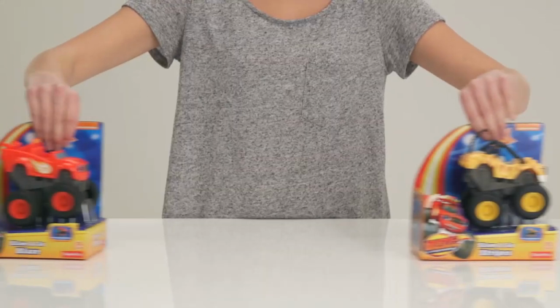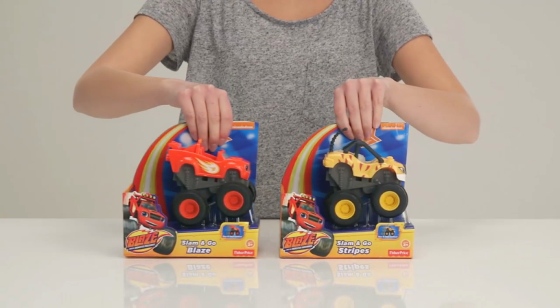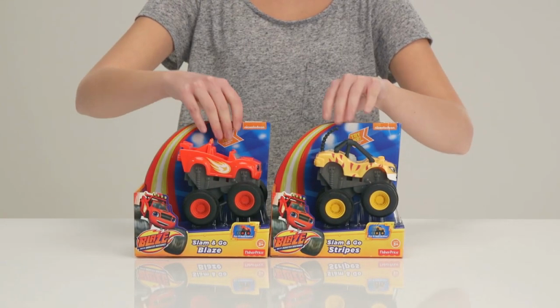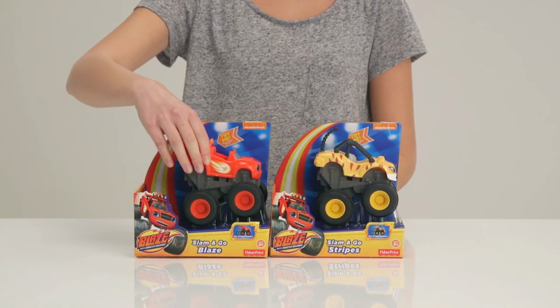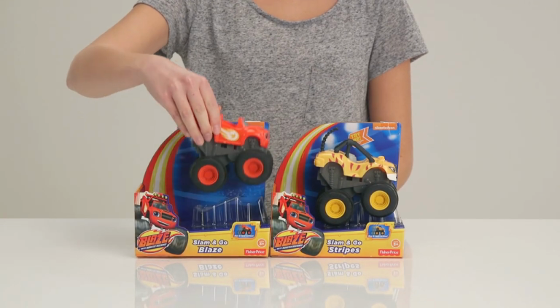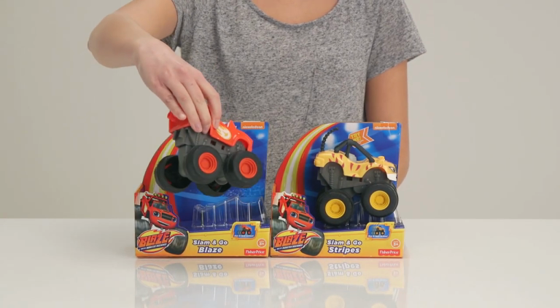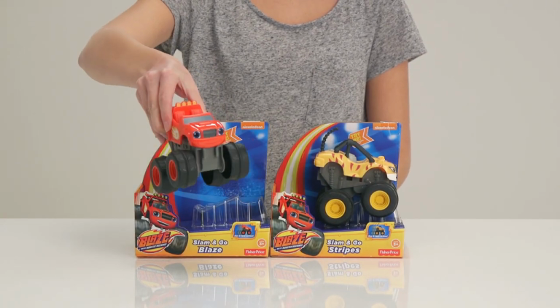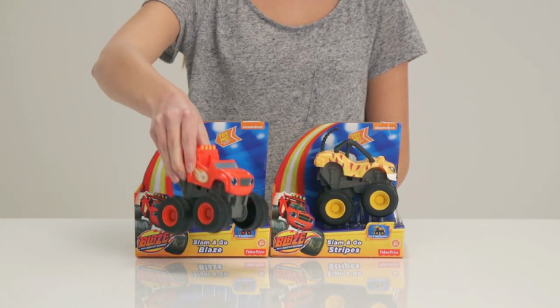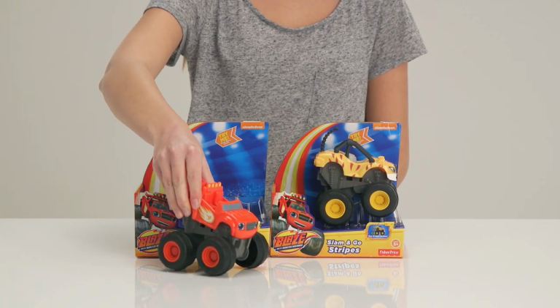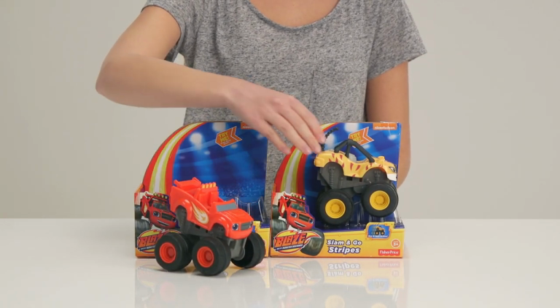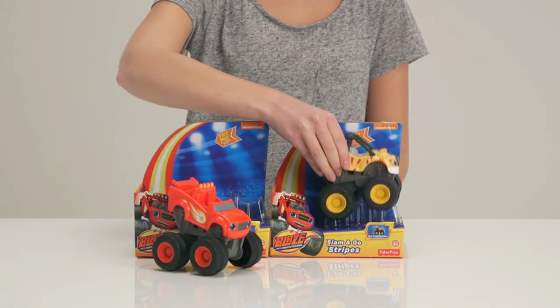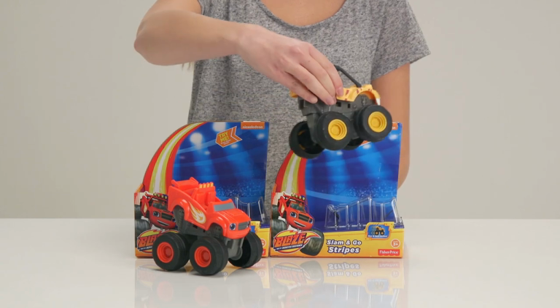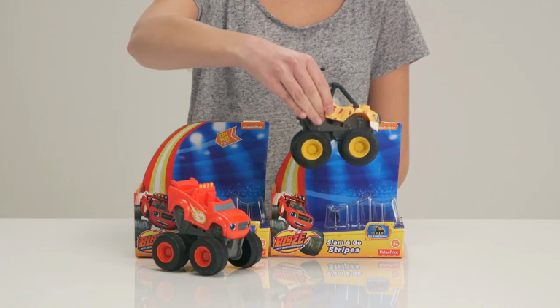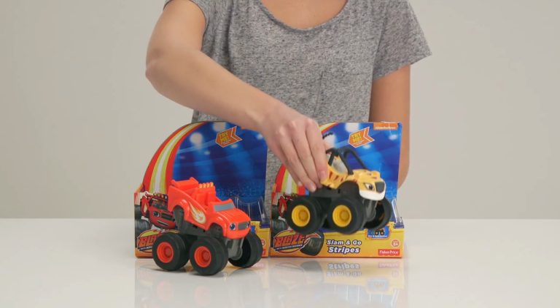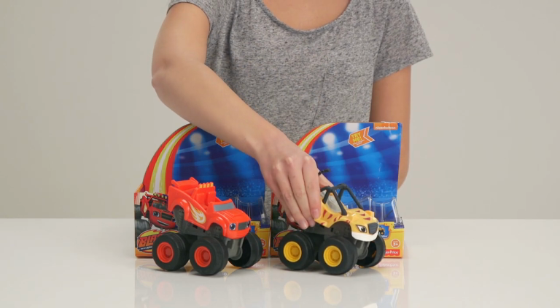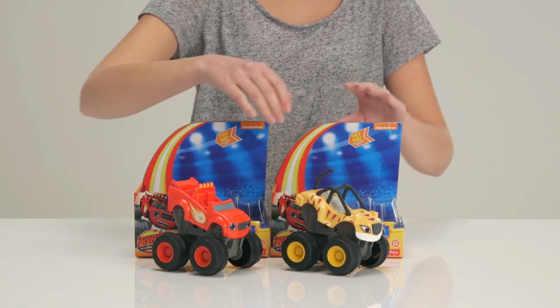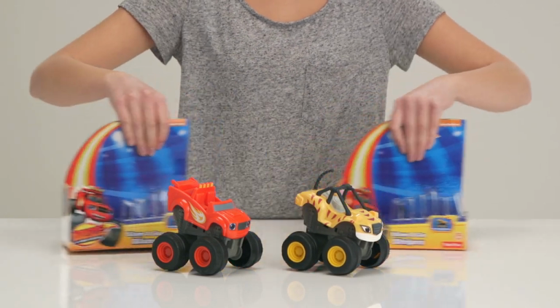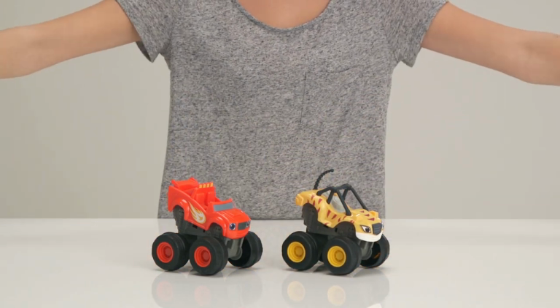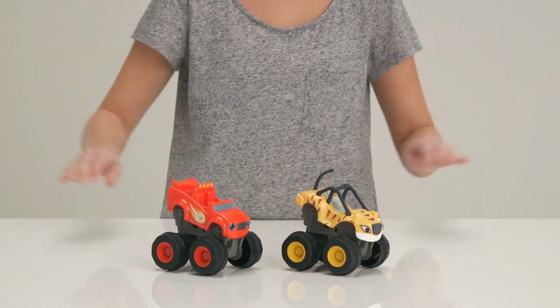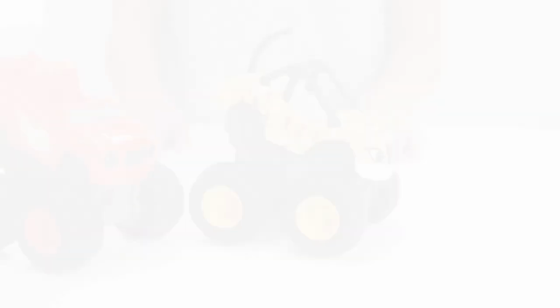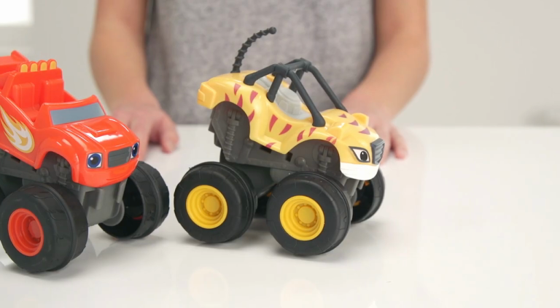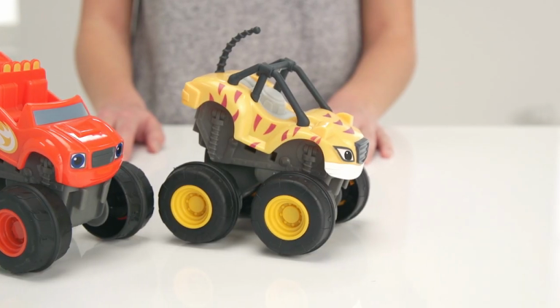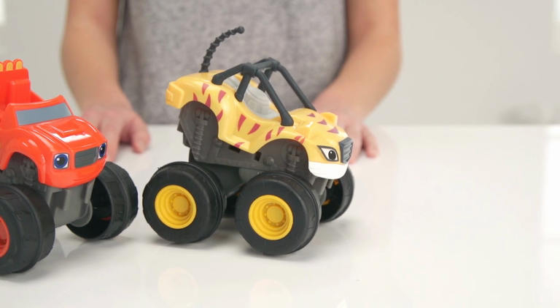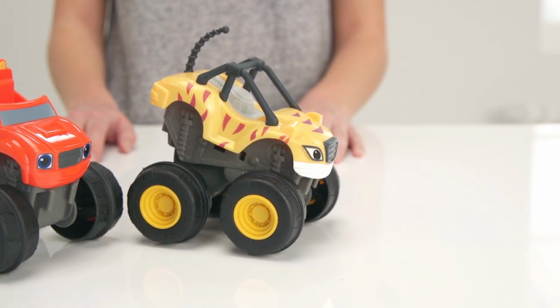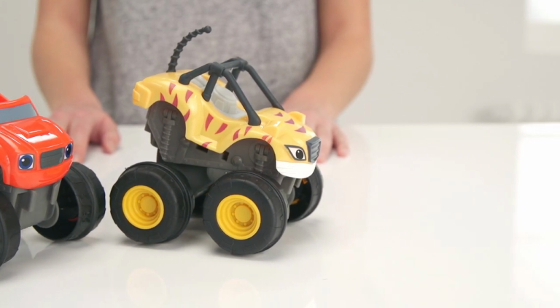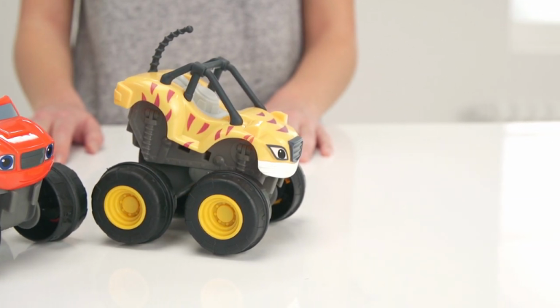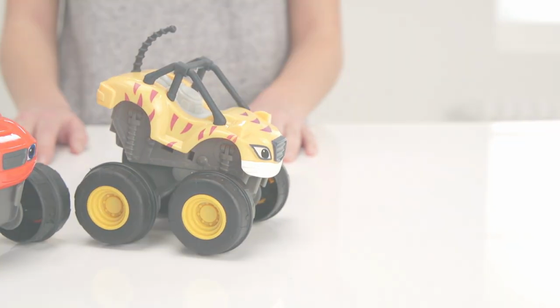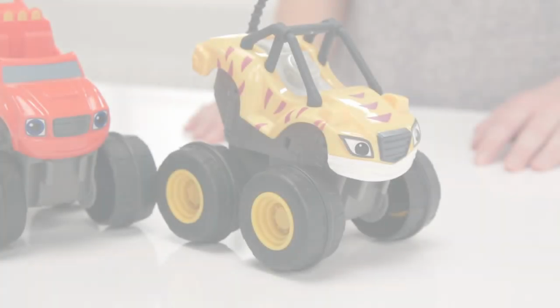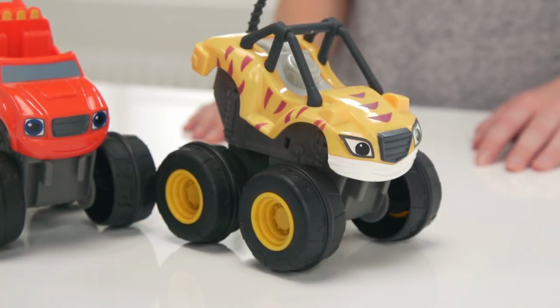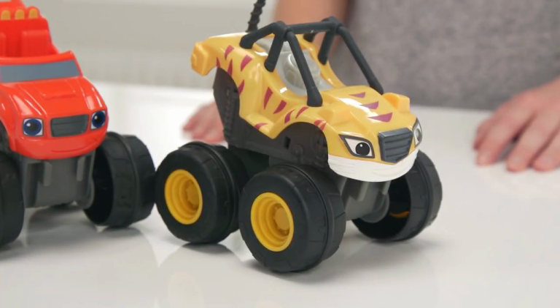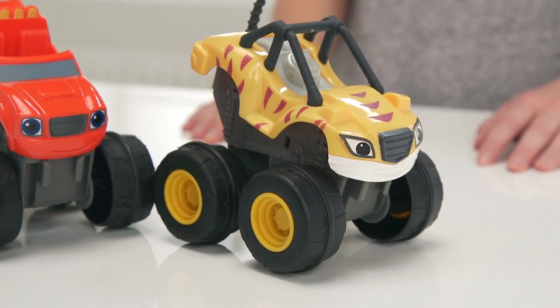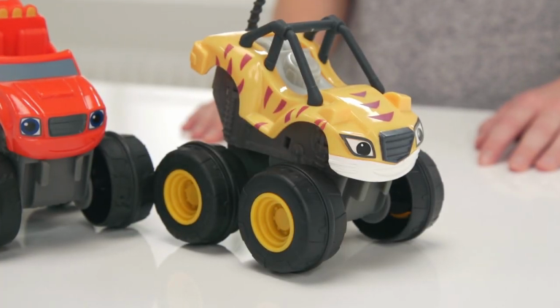It's Blaze and Stripes from the Slam and Go assortment. Blaze is our hero and is kind and brave and the best racer in Axel City. Plus he looks super cool. Stripes is amazing with his tiger stripes and senses.